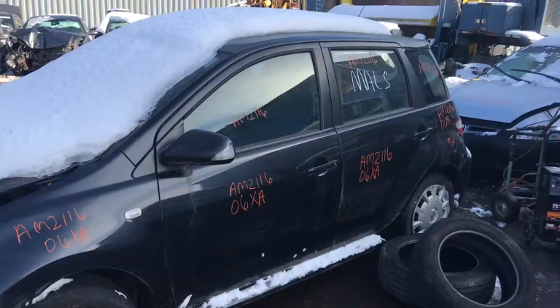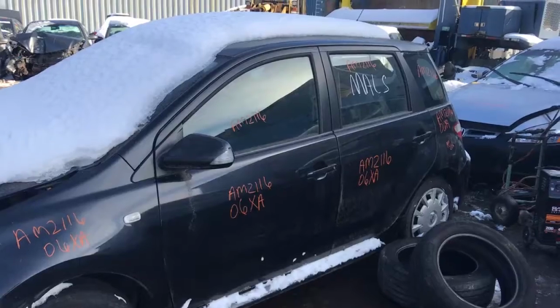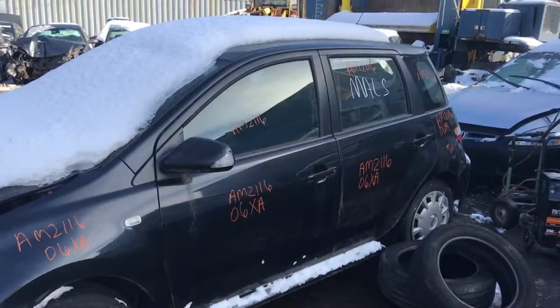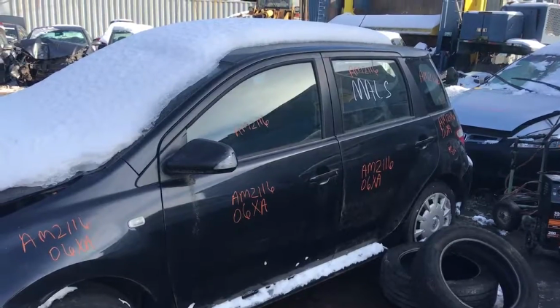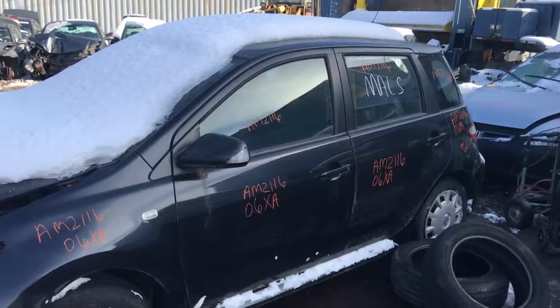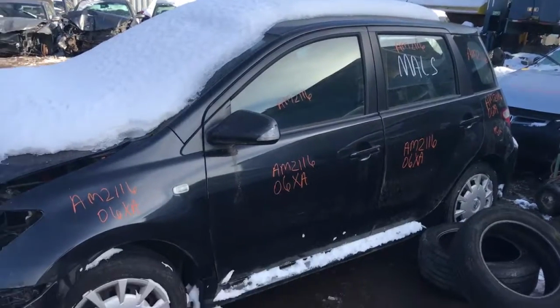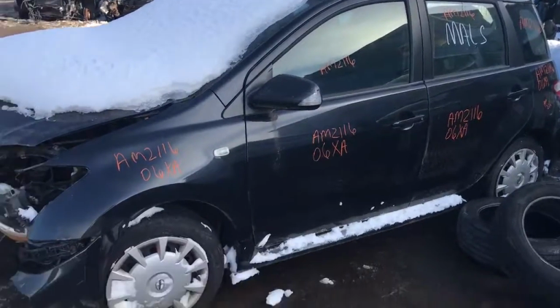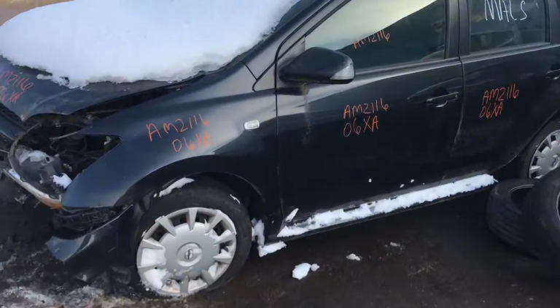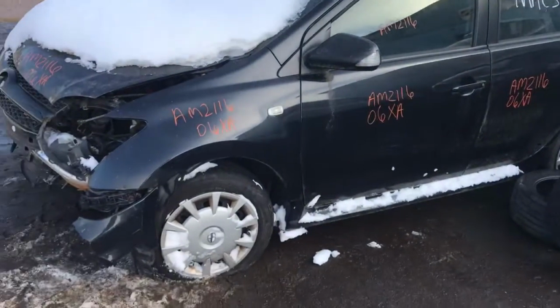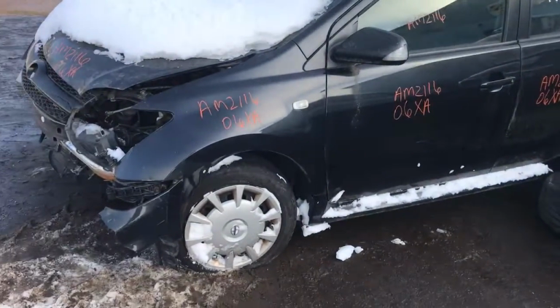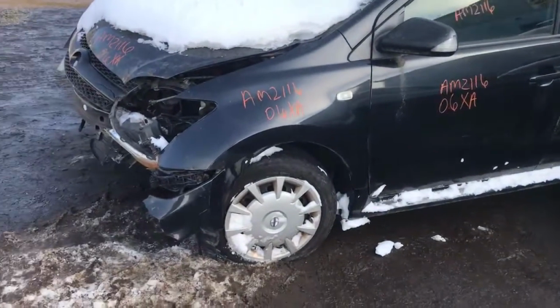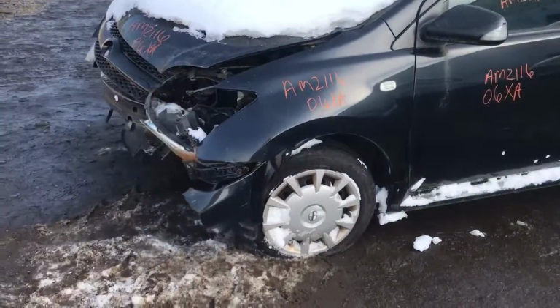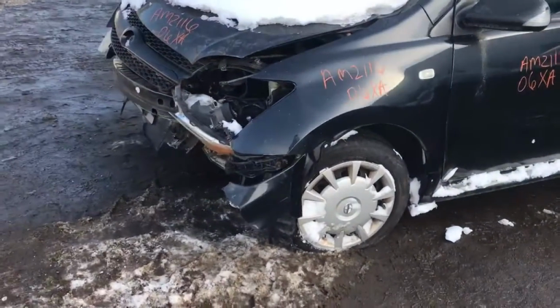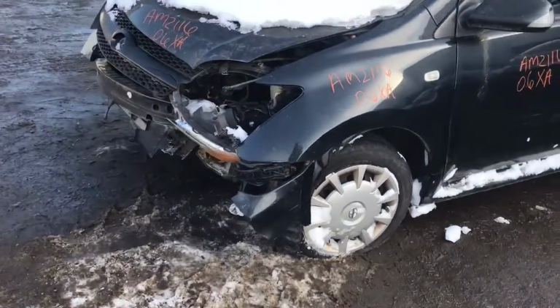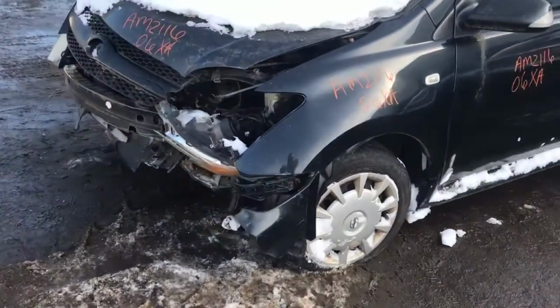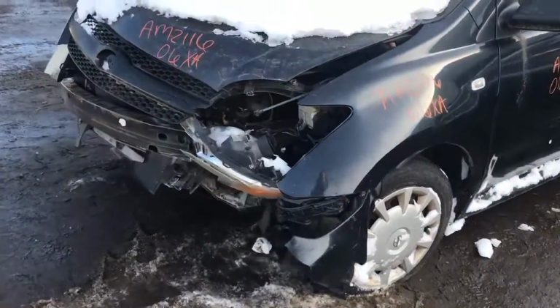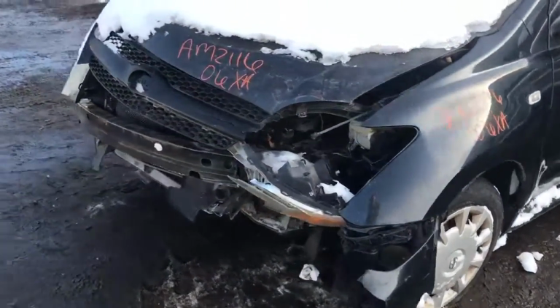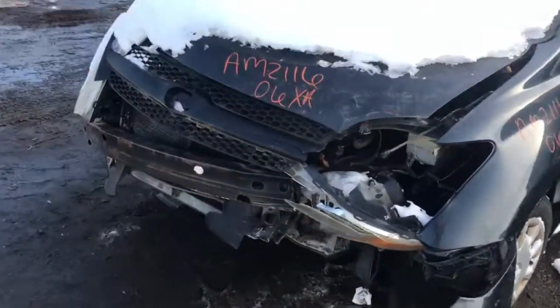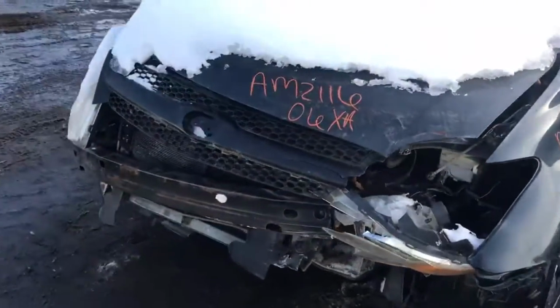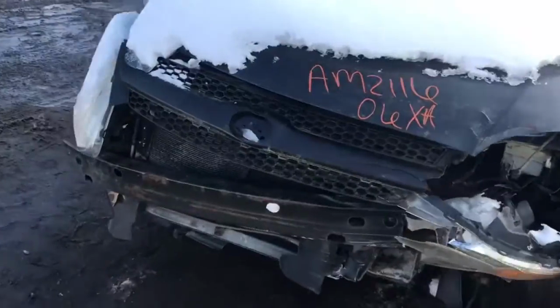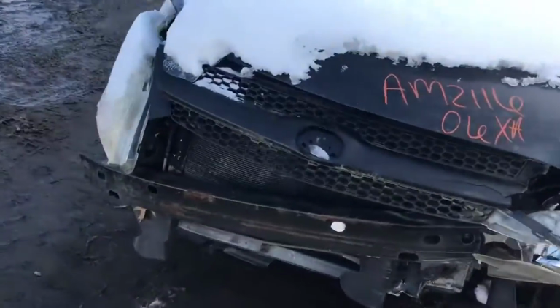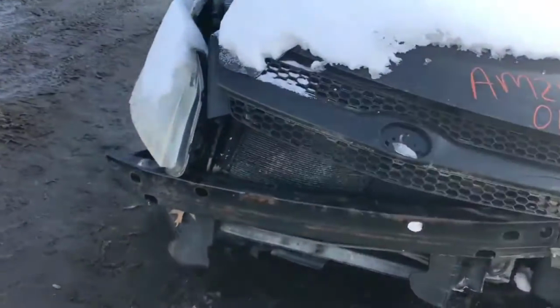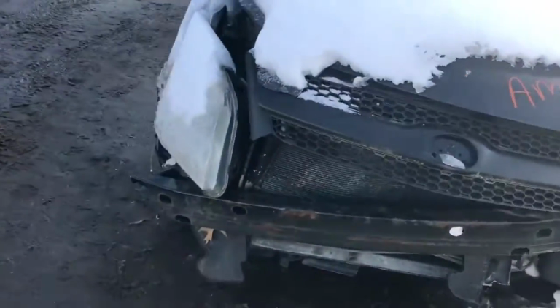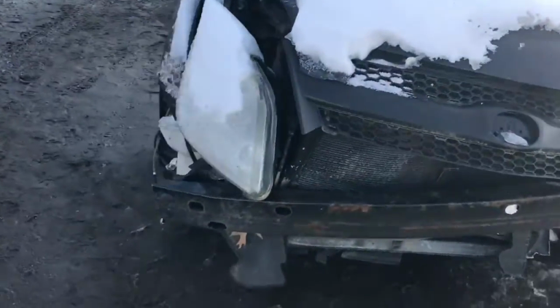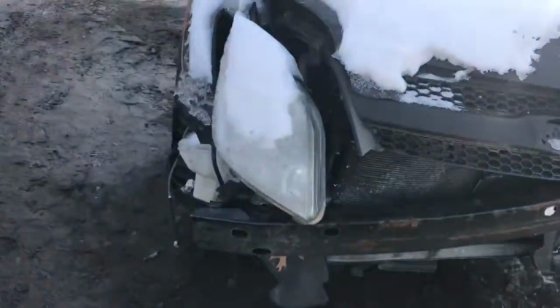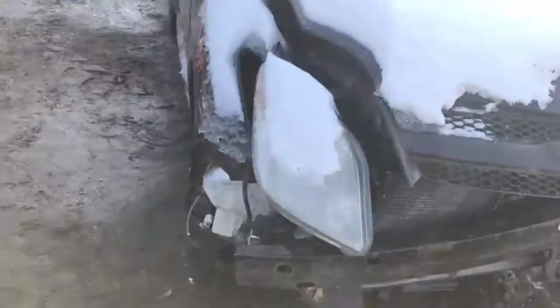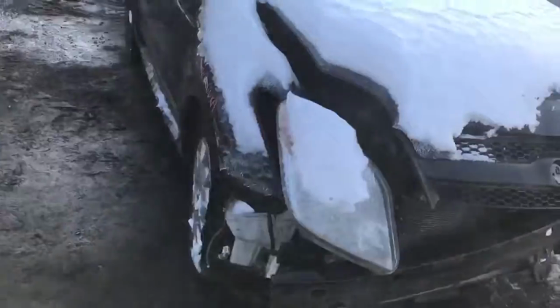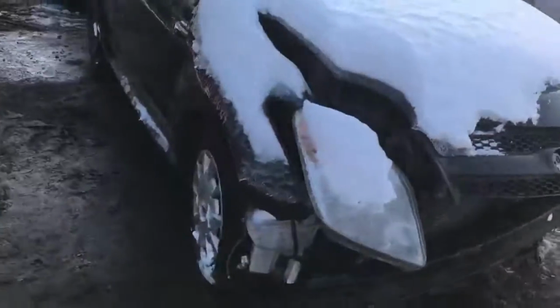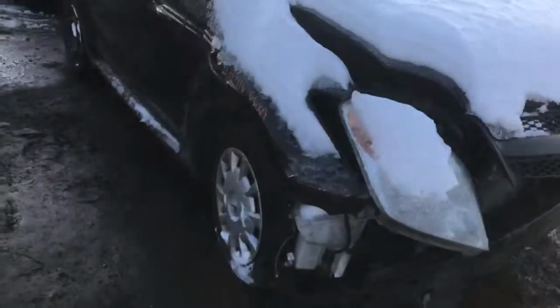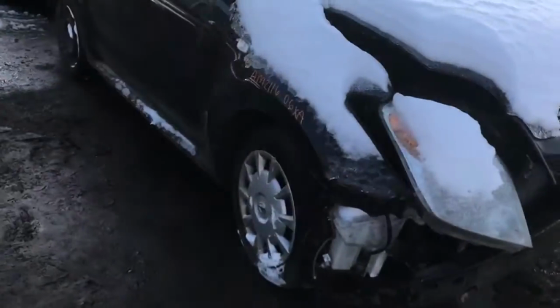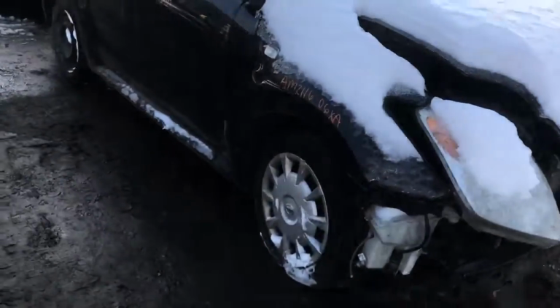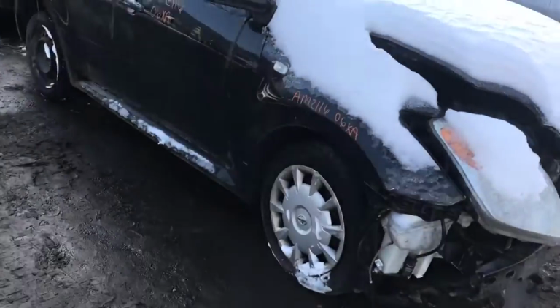AM 2116. It's a 2006 Scion XA. We still have this key, so we couldn't get it started.